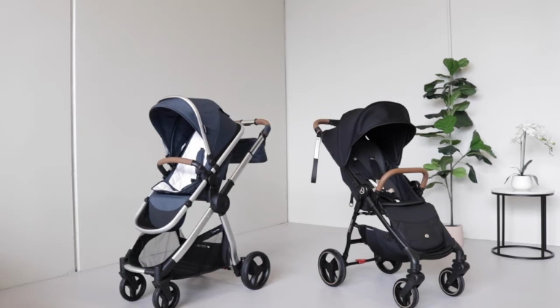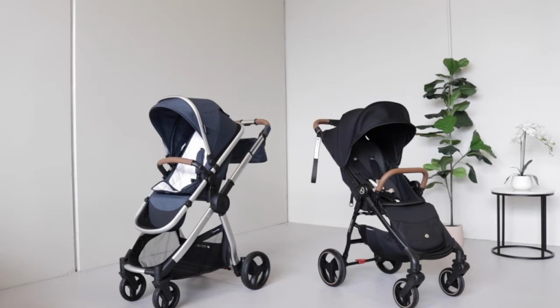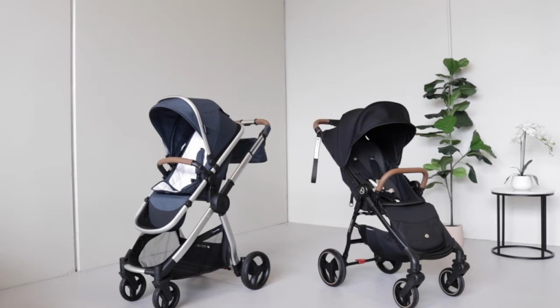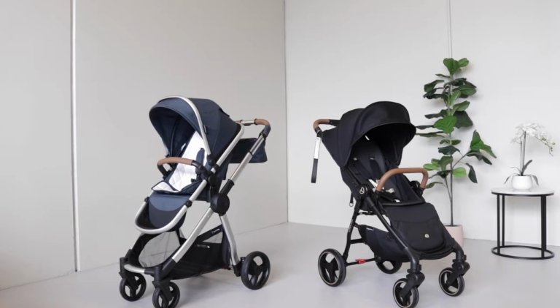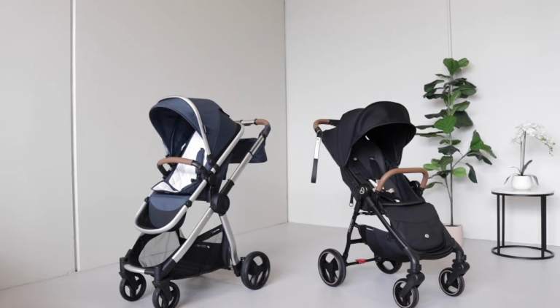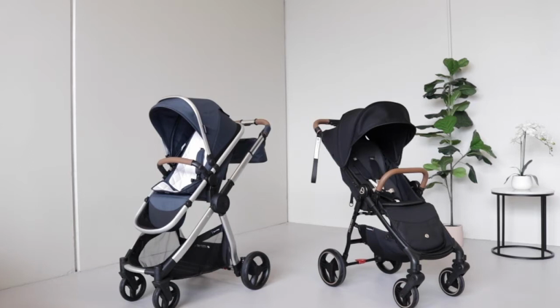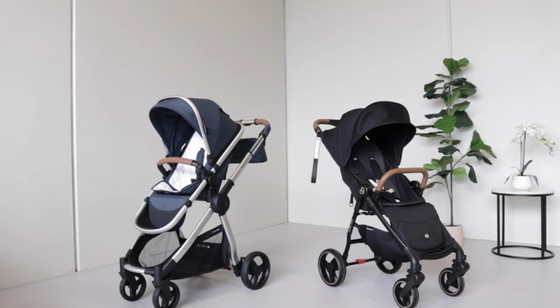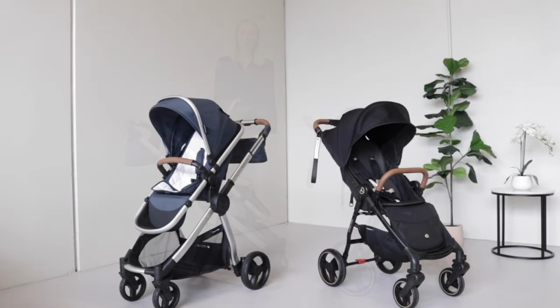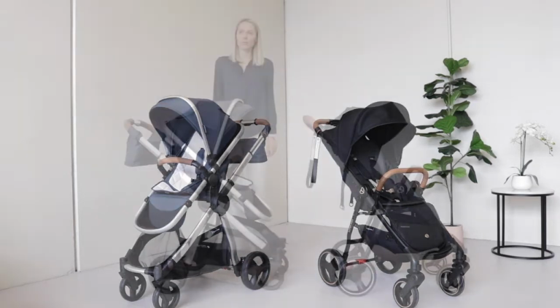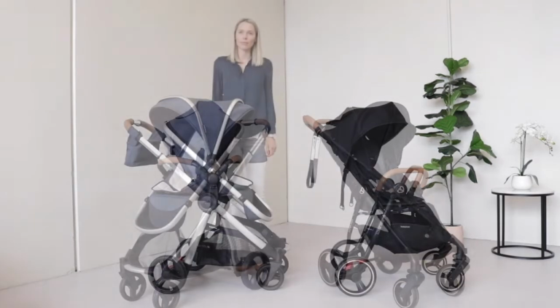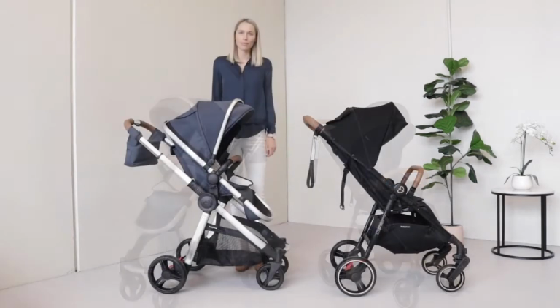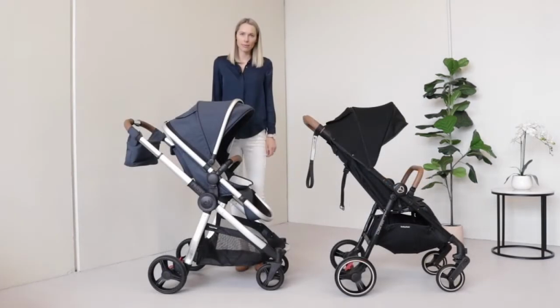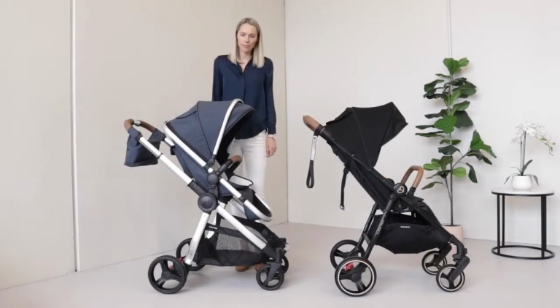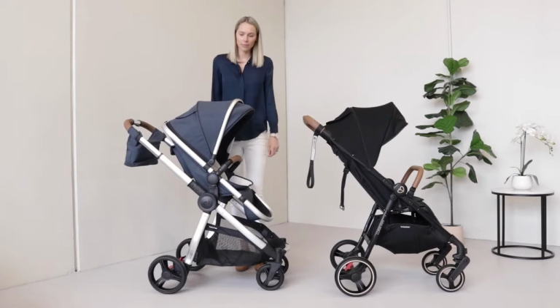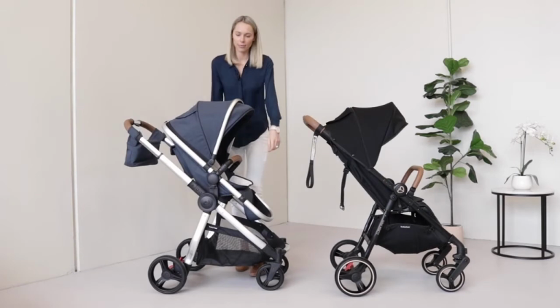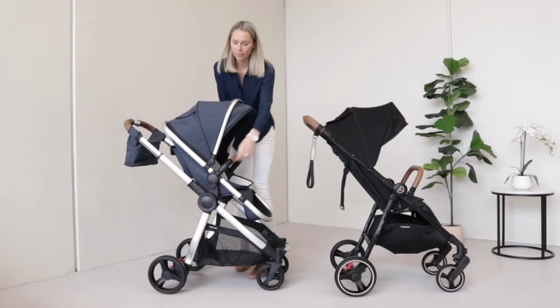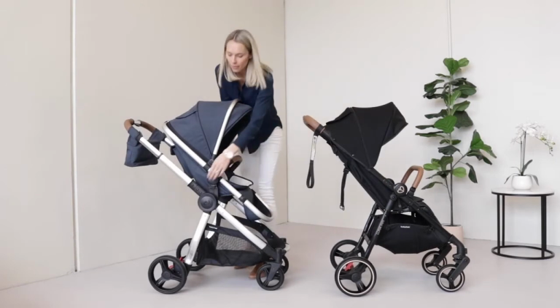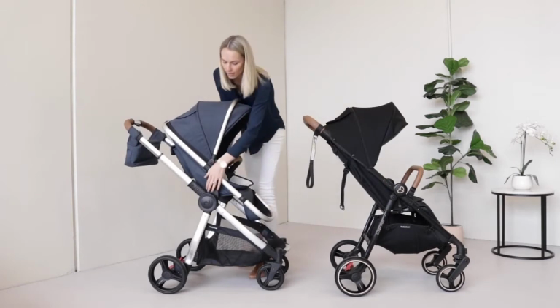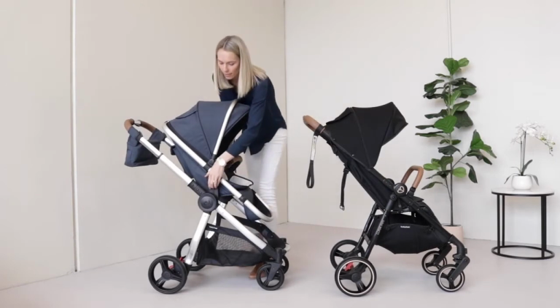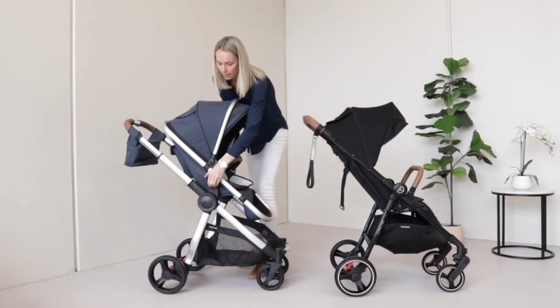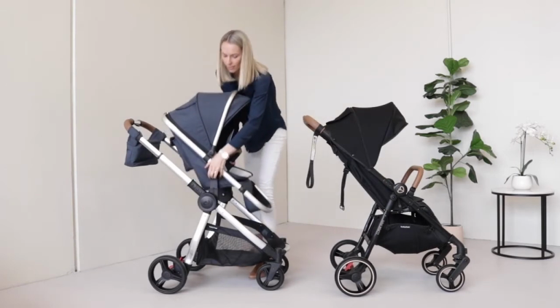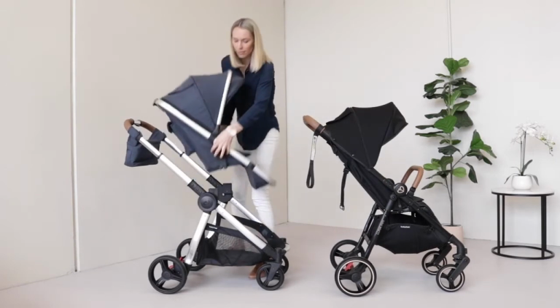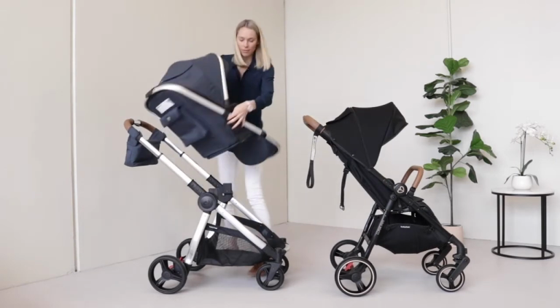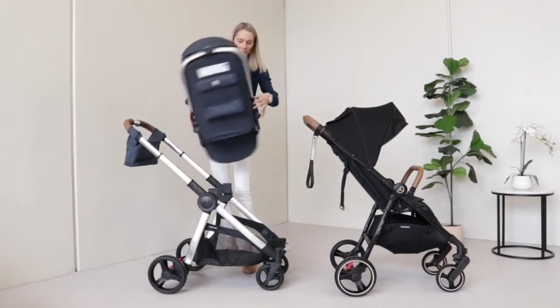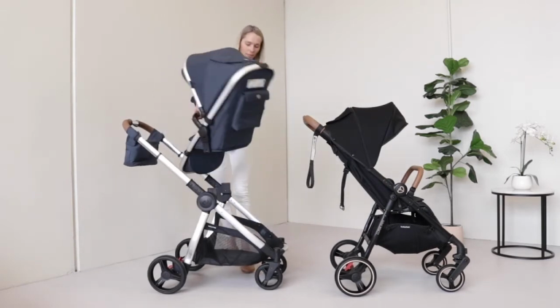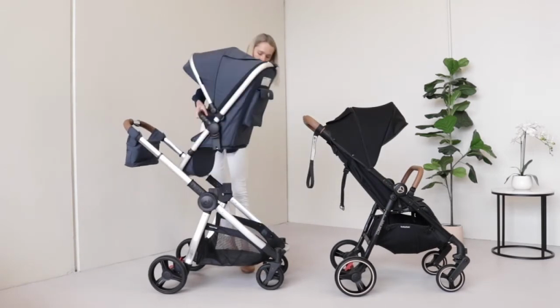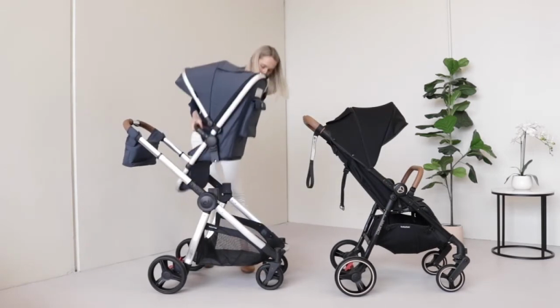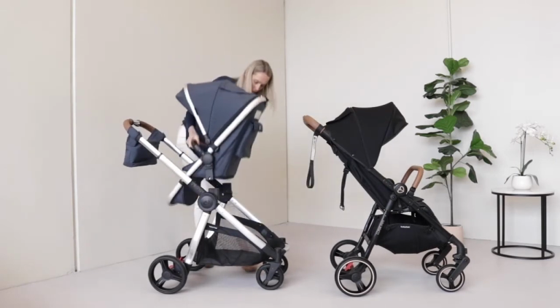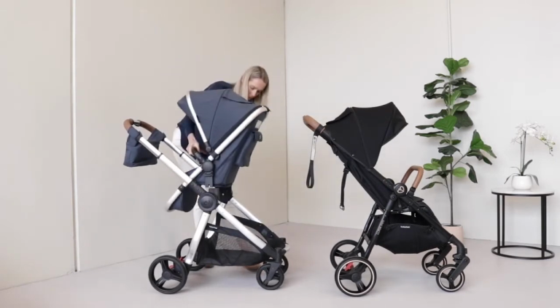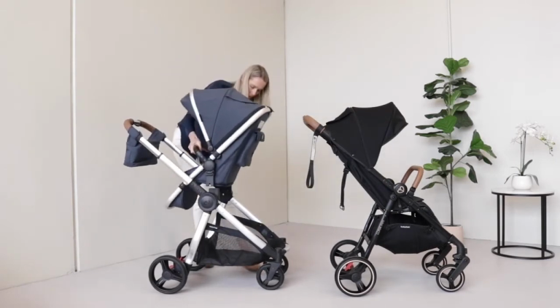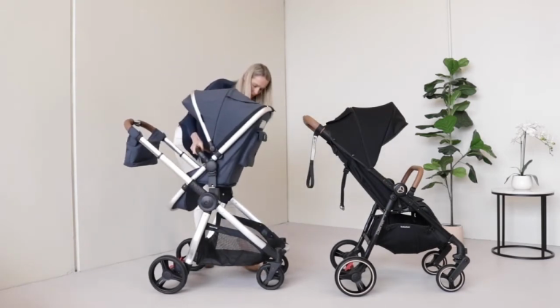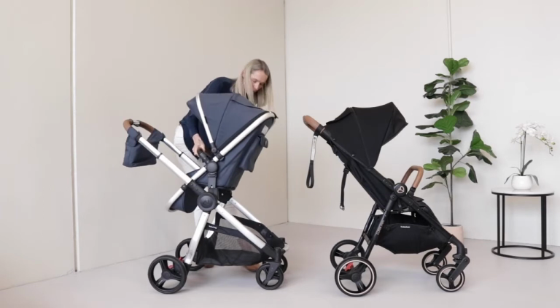The first is the seat. The Luna Mini has a fixed seat which can only face forwards — not parent facing — whereas the Rover 3 seat is fully reversible.